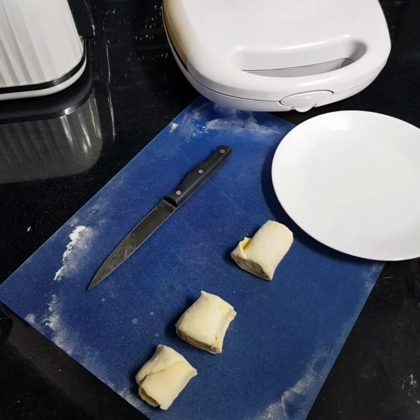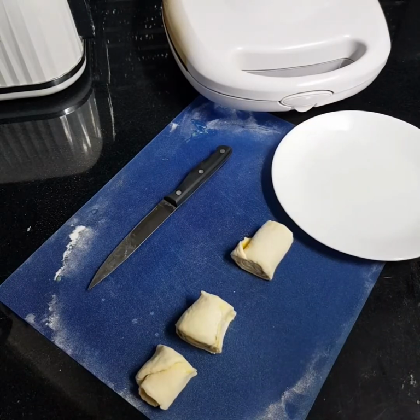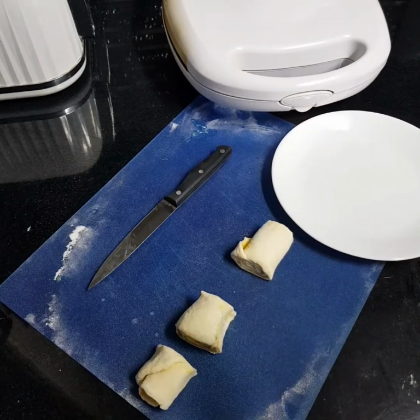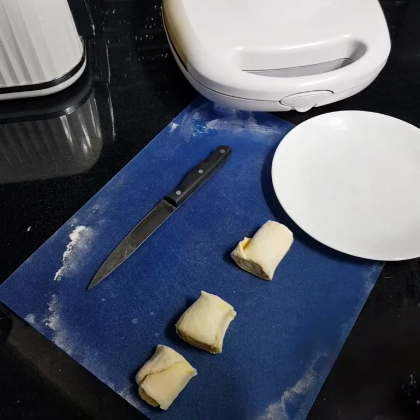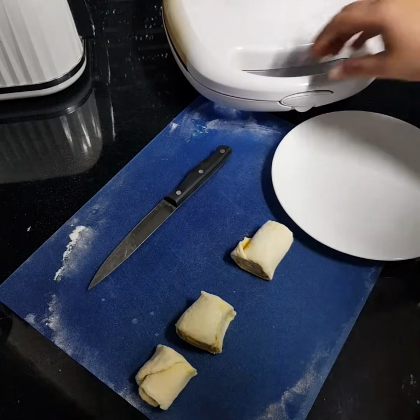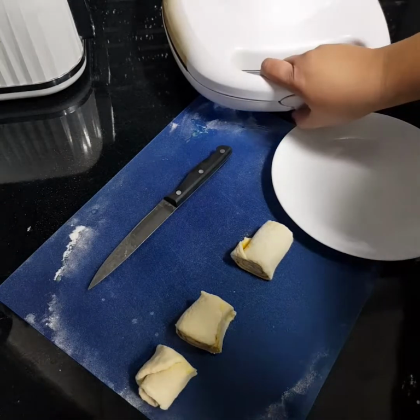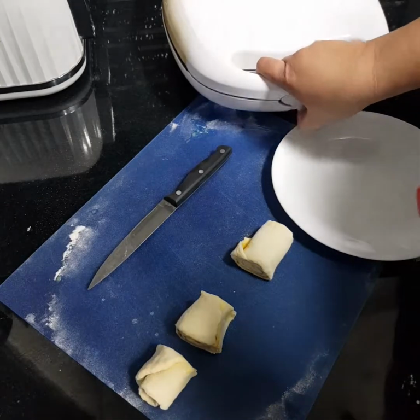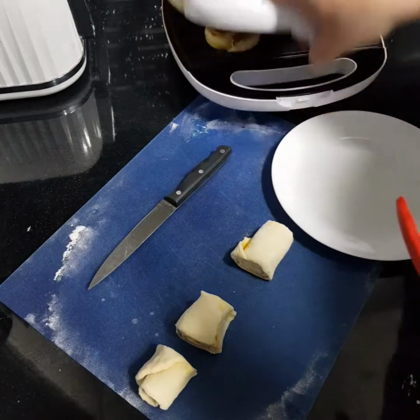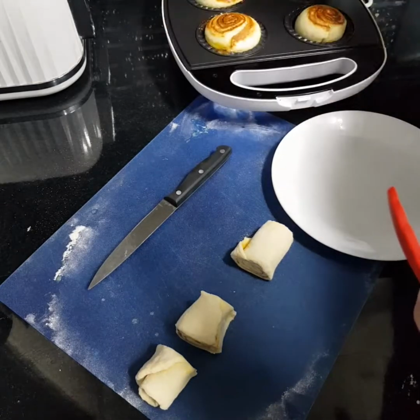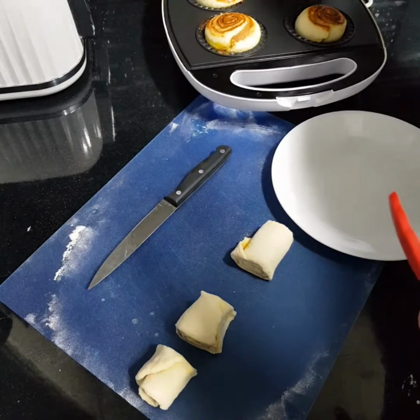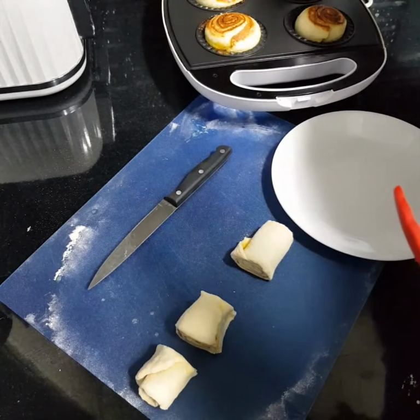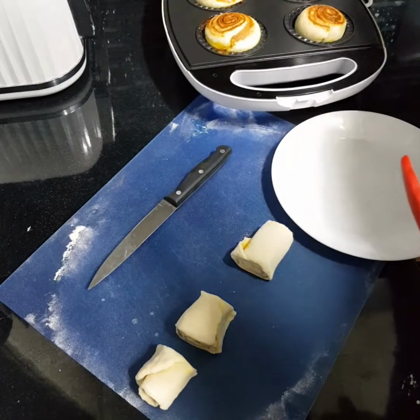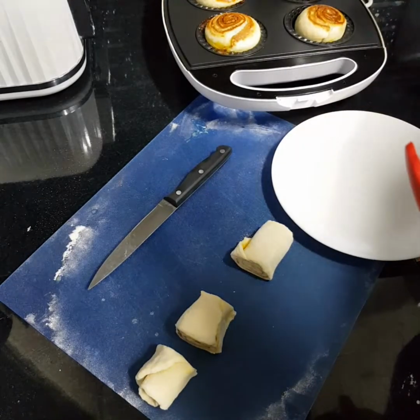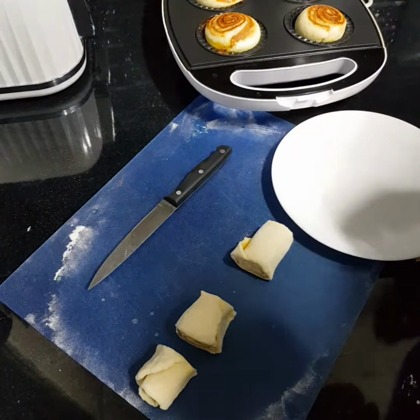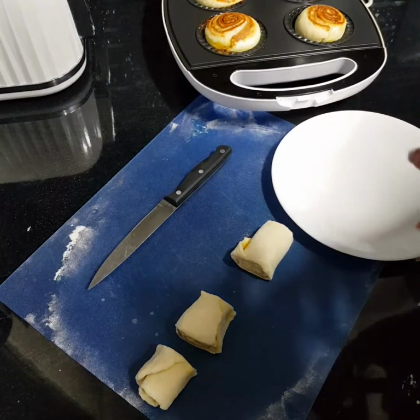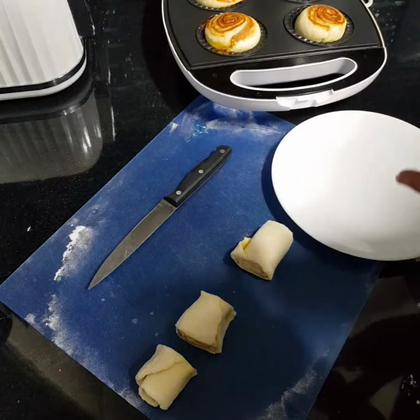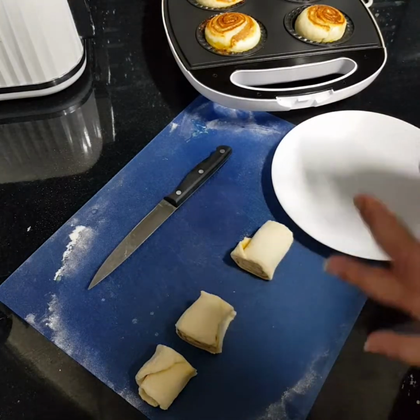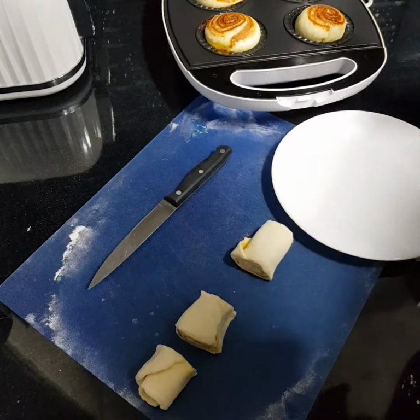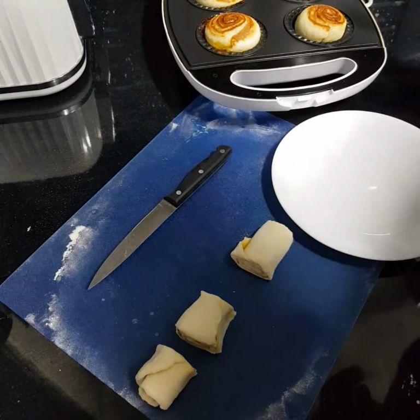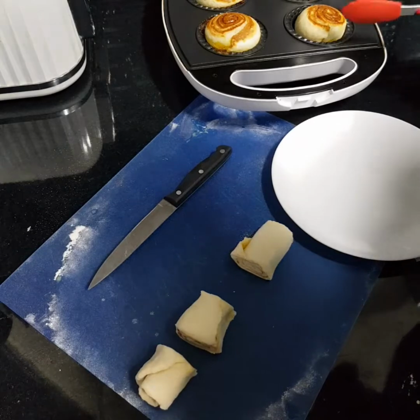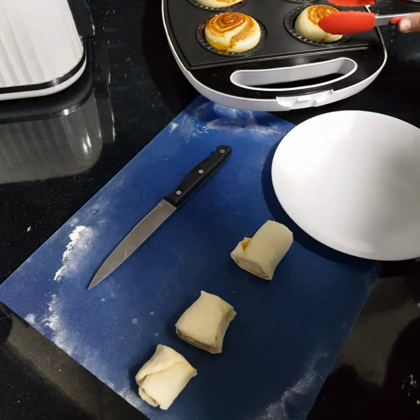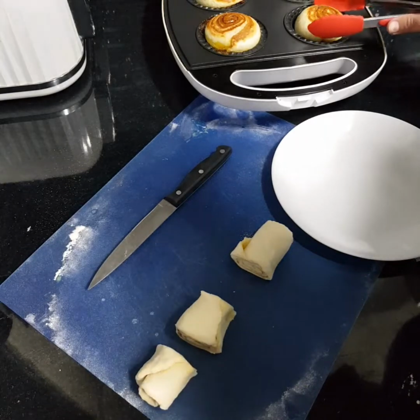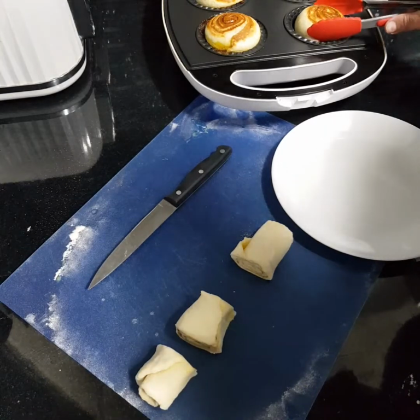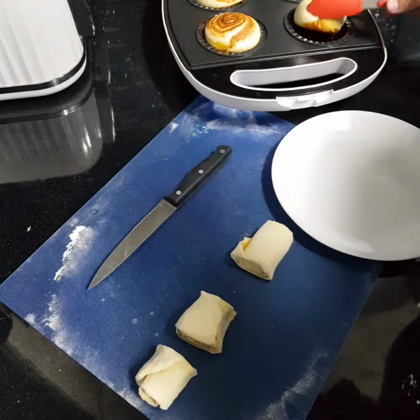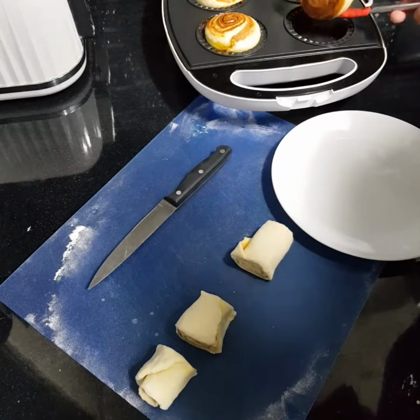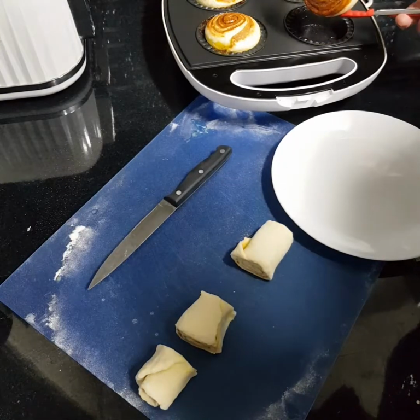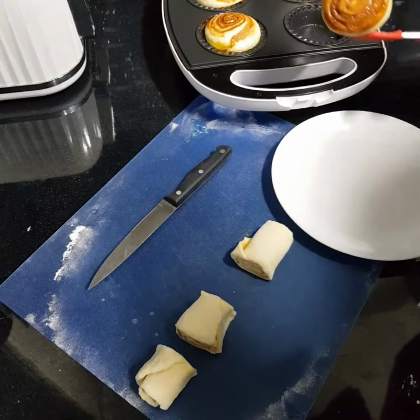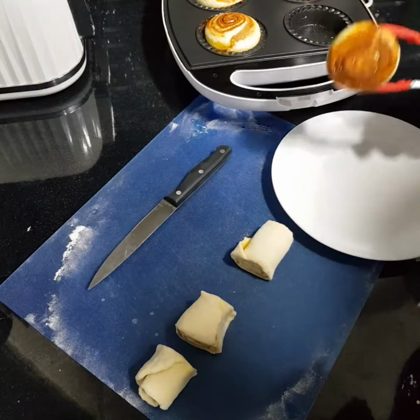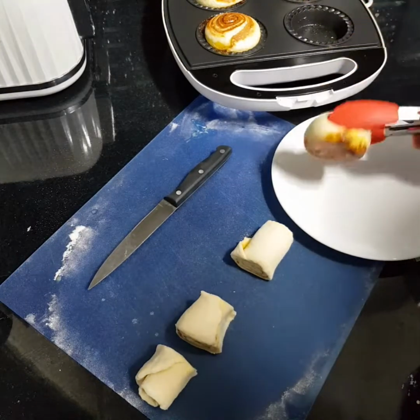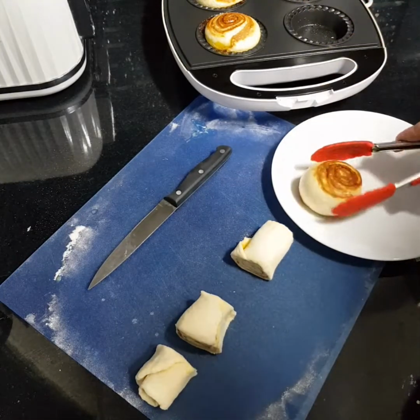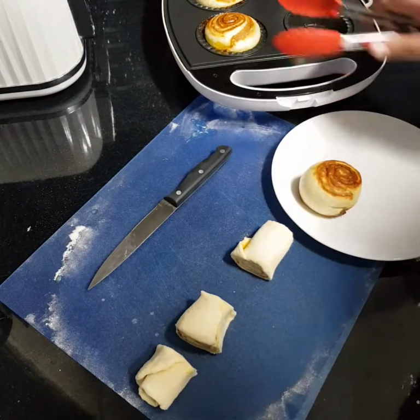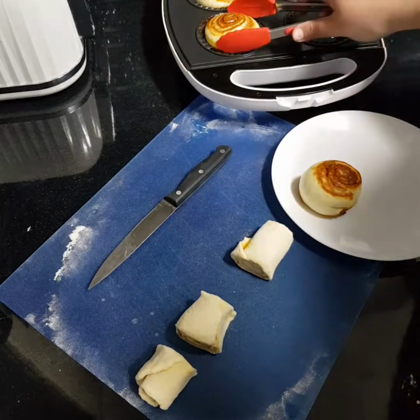That's been about six minutes — oh my word, that smells beautiful. I'm just going to grab them out, they look gorgeous.